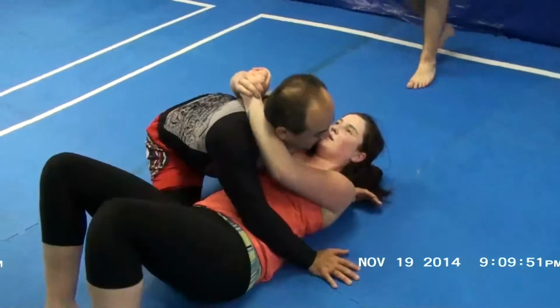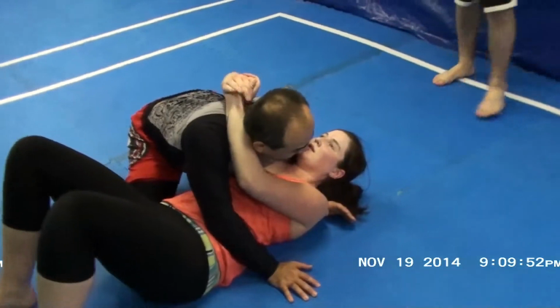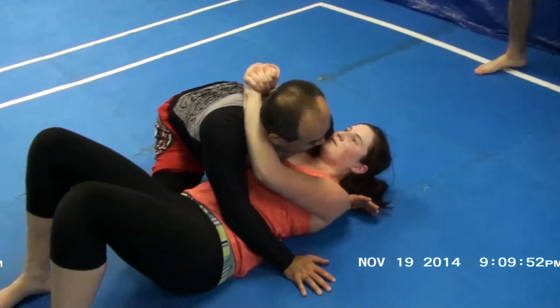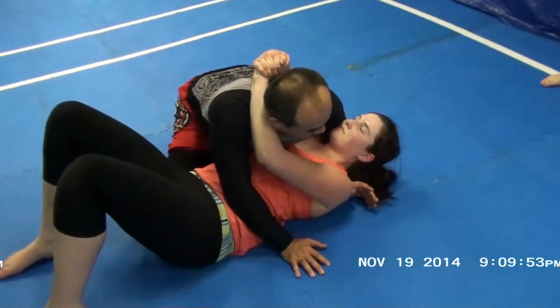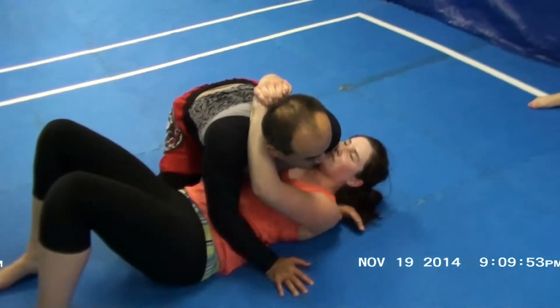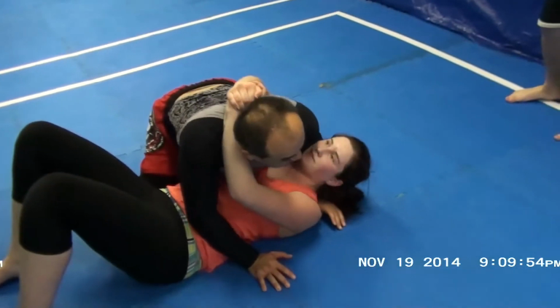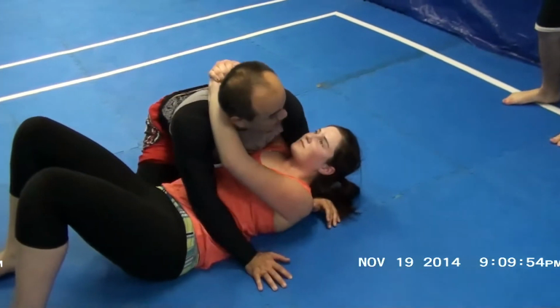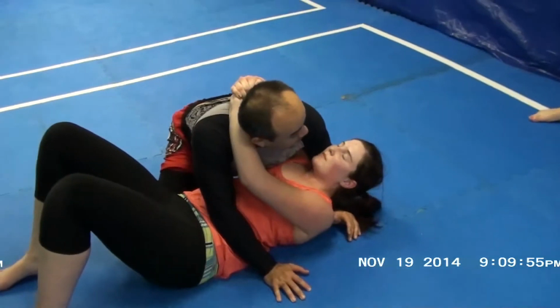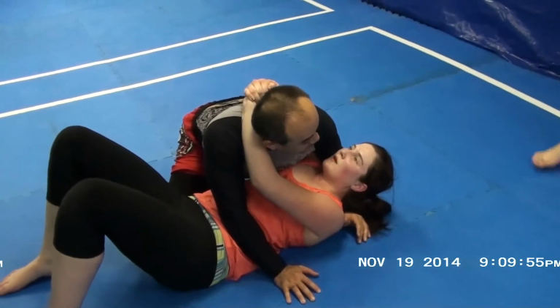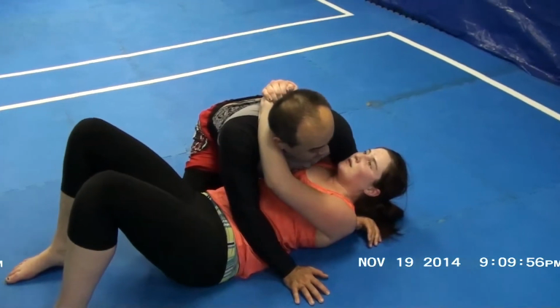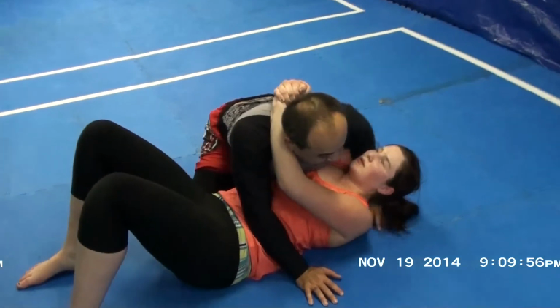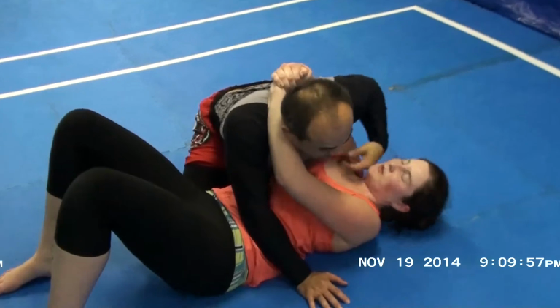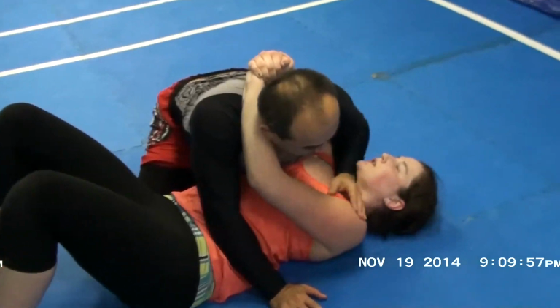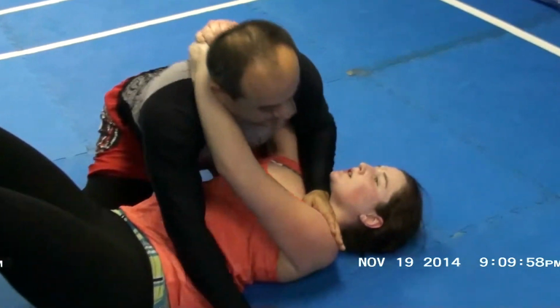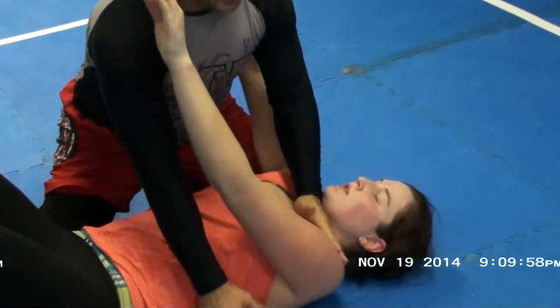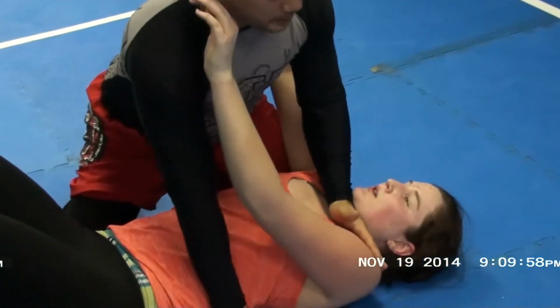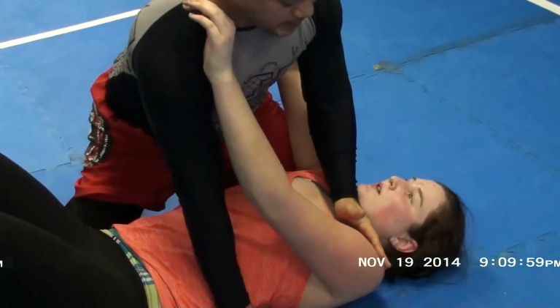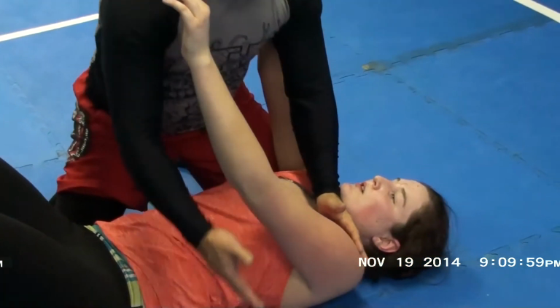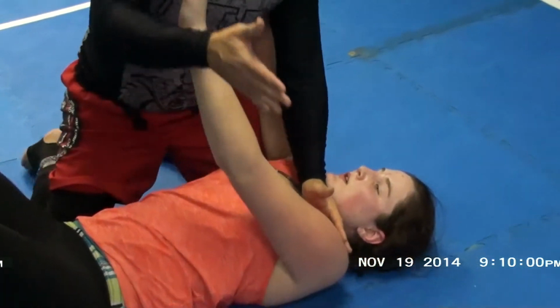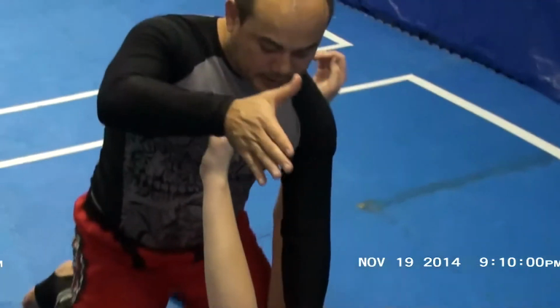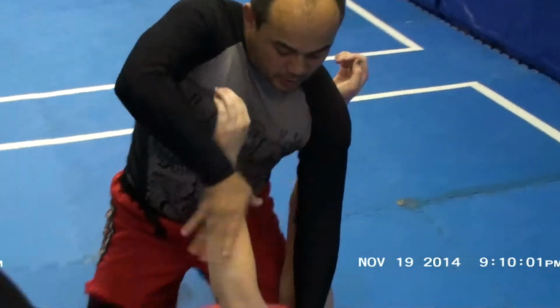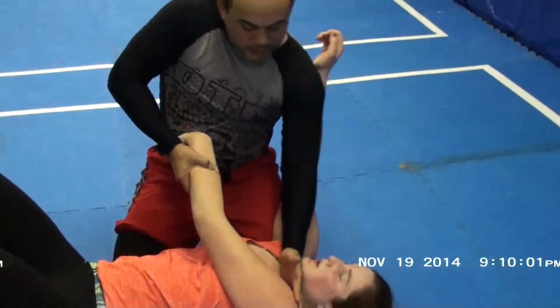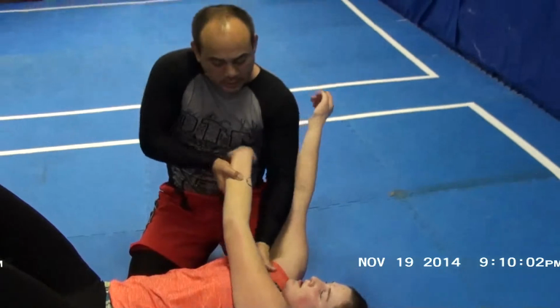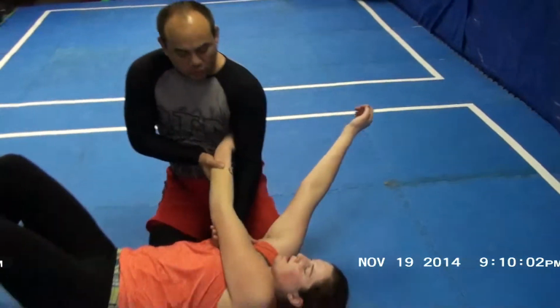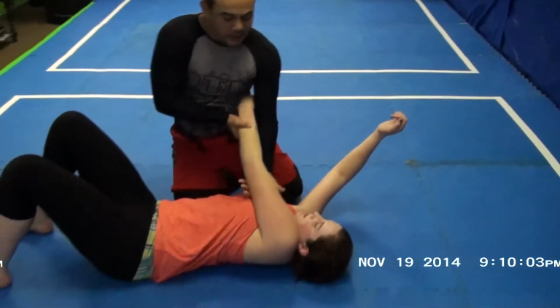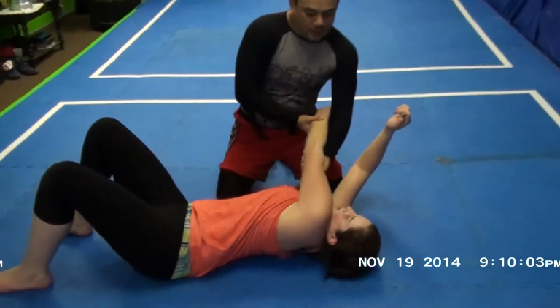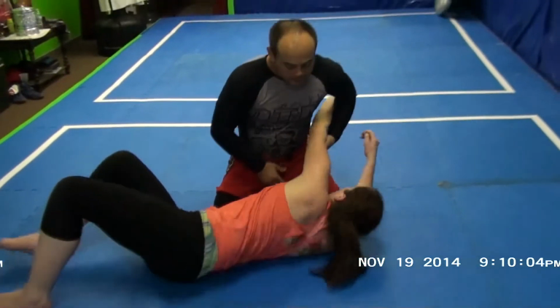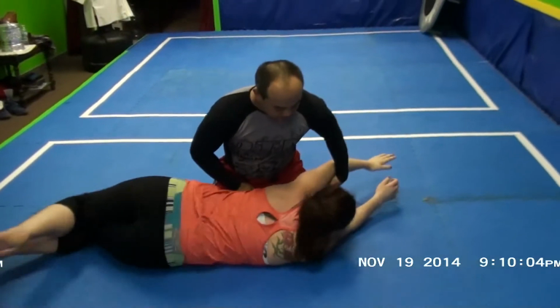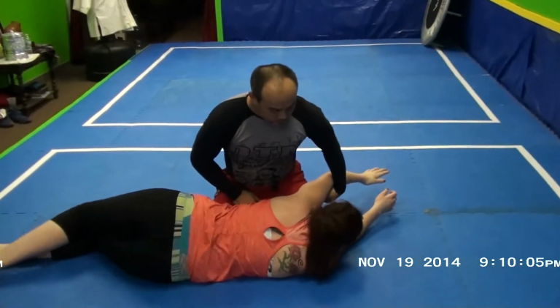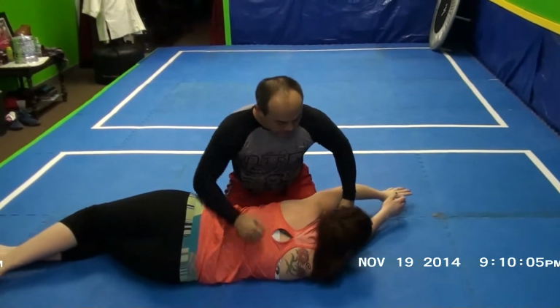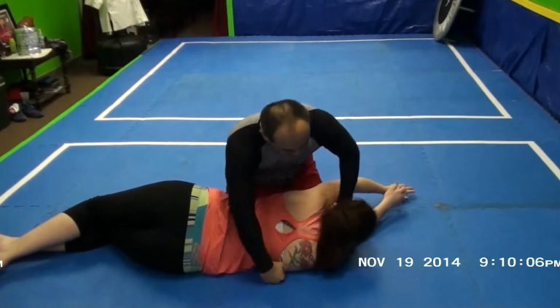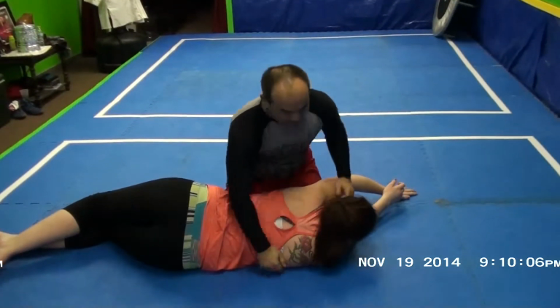The gift wrap to backpack, or the gift wrap to push them to their belly. I'll do the same thing — separate a little bit. This time I'm going to arm drag: wrist, tricep, pull her to her back, backpack.